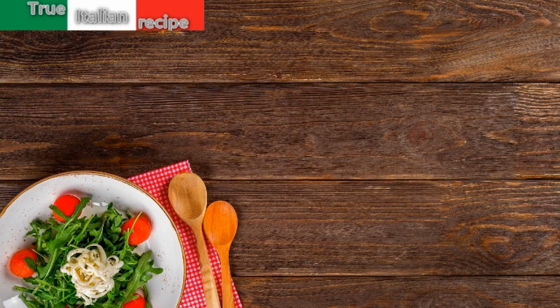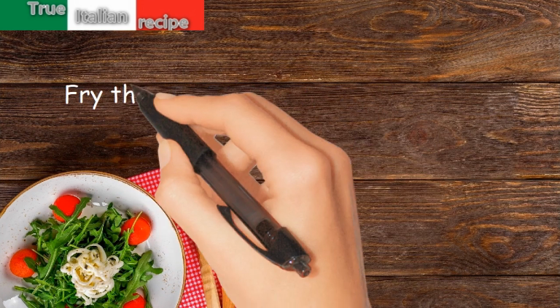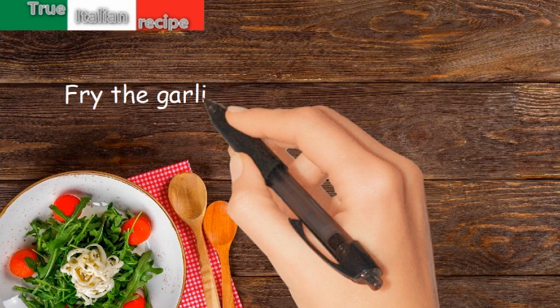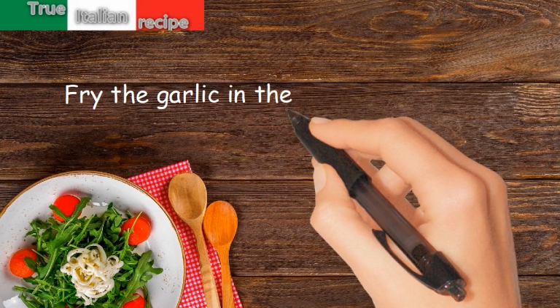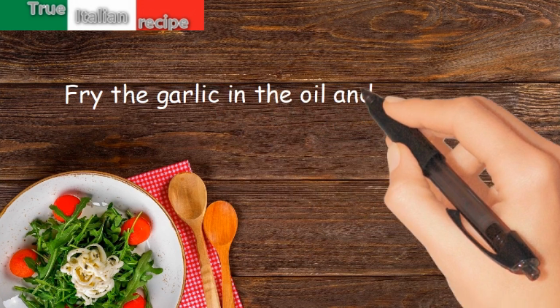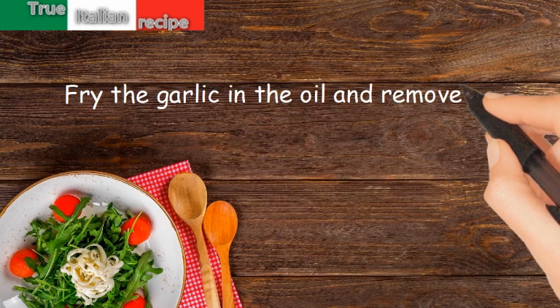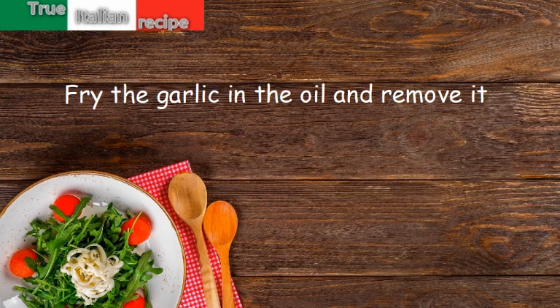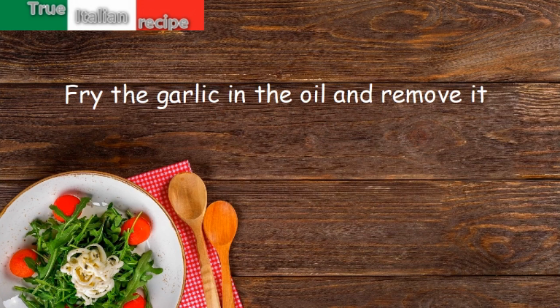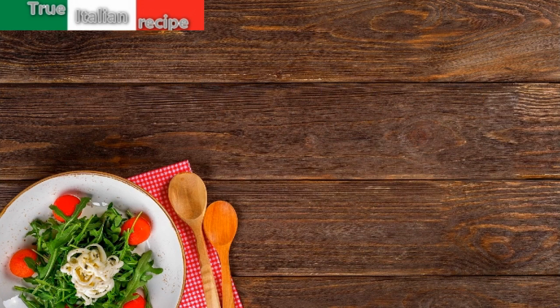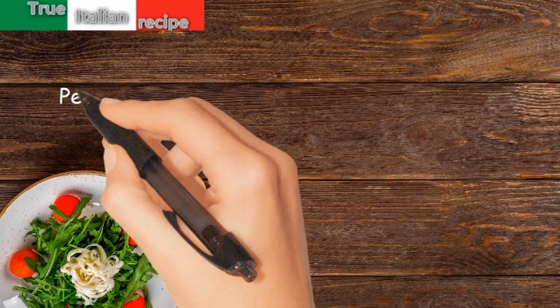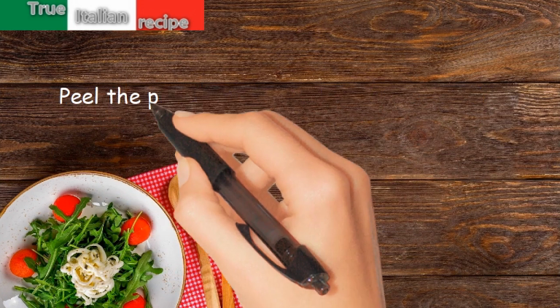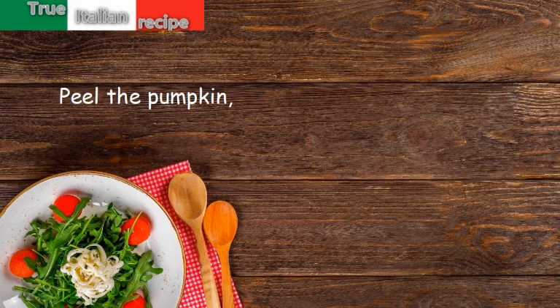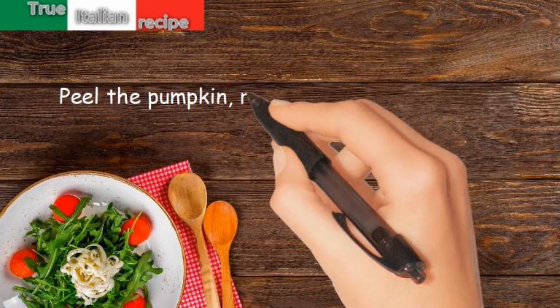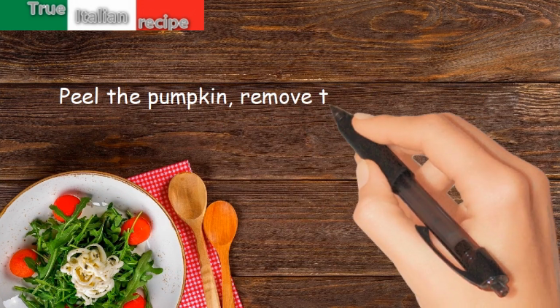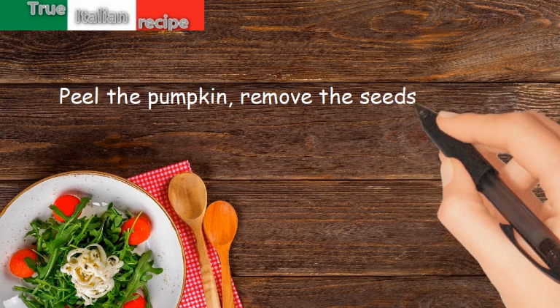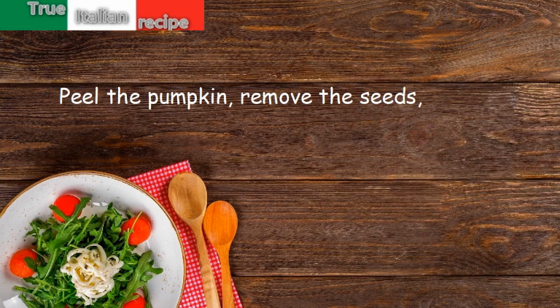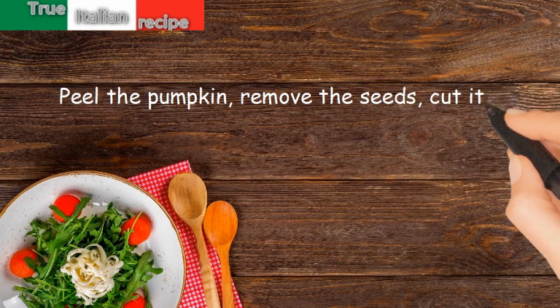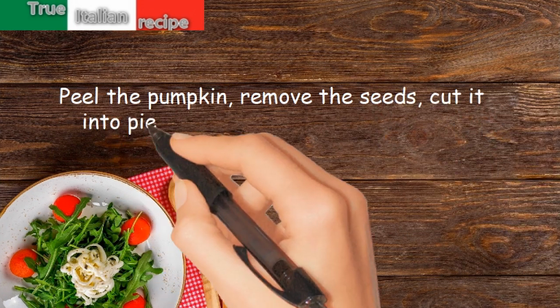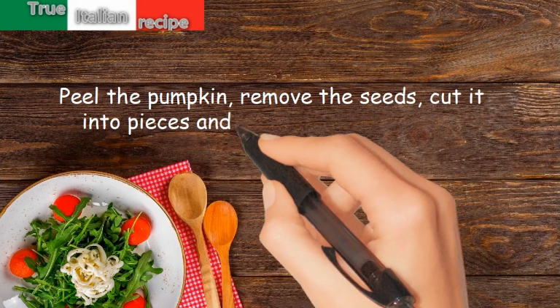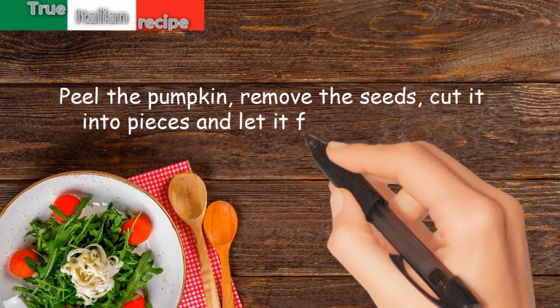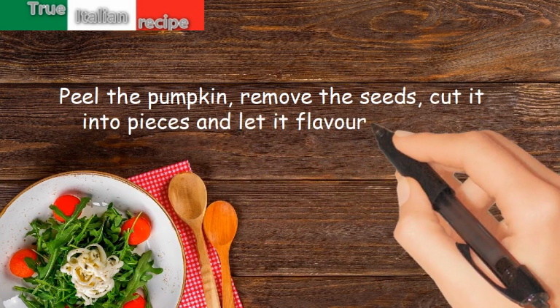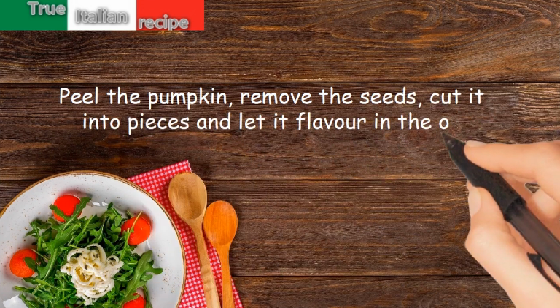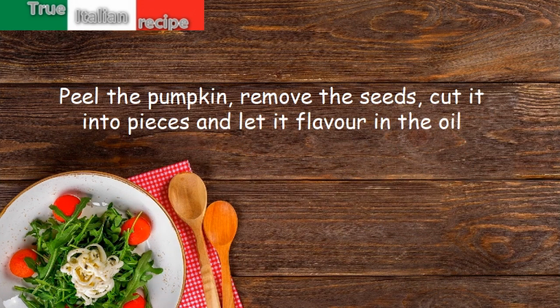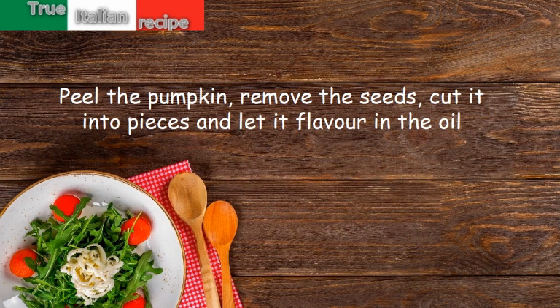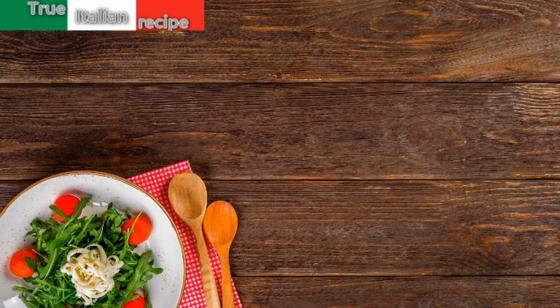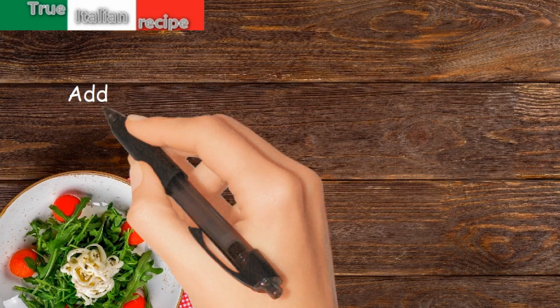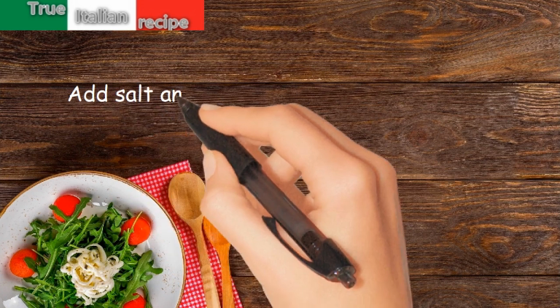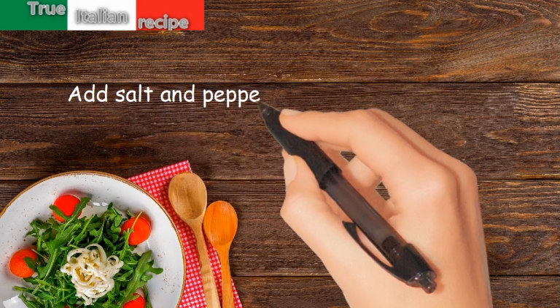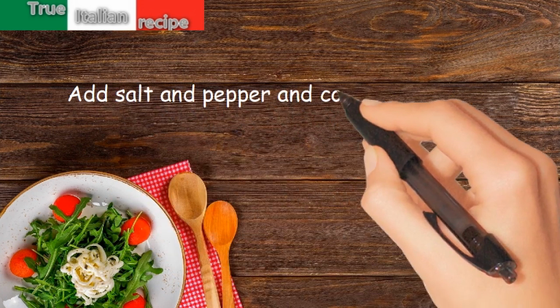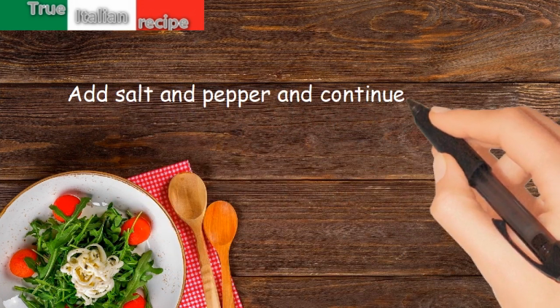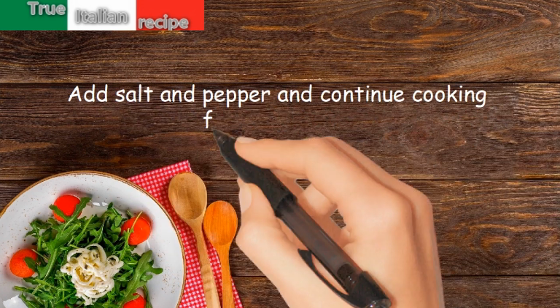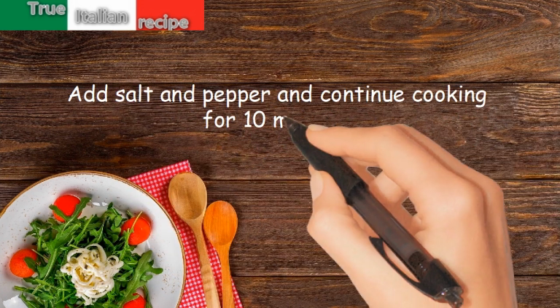Fry the garlic in the oil and remove it. Peel the pumpkin, remove the seeds, cut it into pieces, and let it flavor in the oil. Add salt and pepper and continue cooking for 10 minutes.